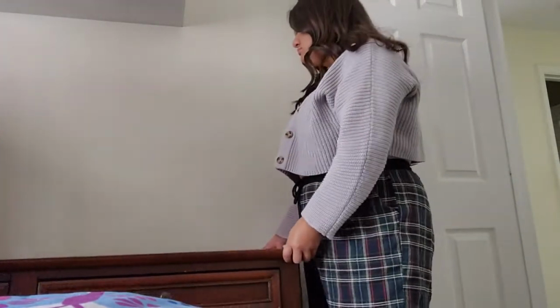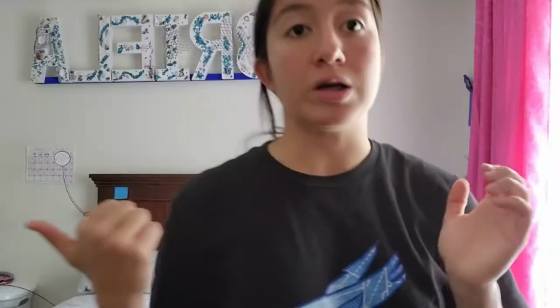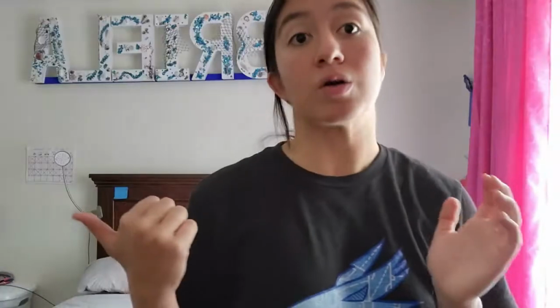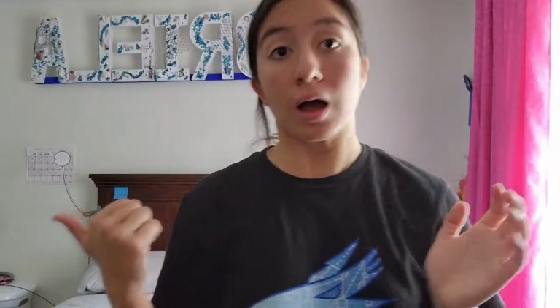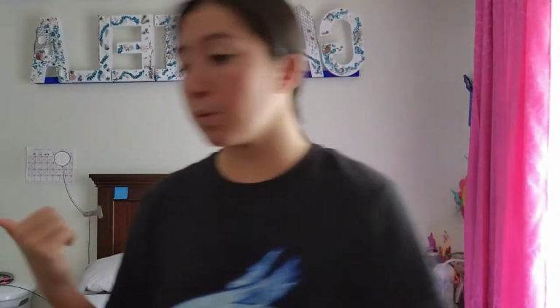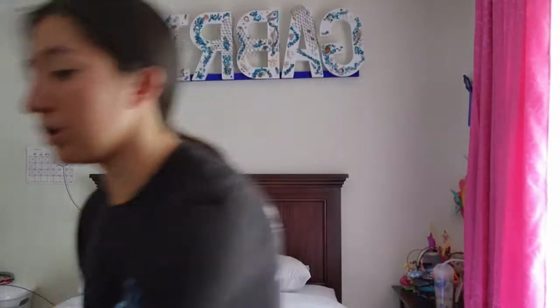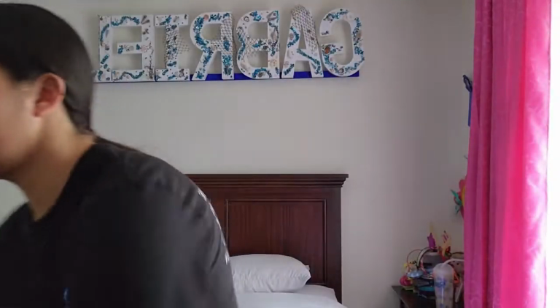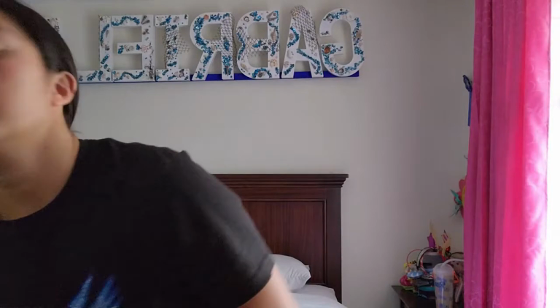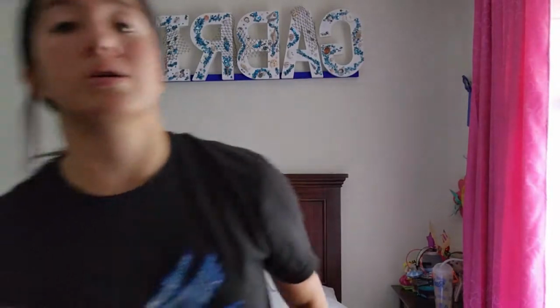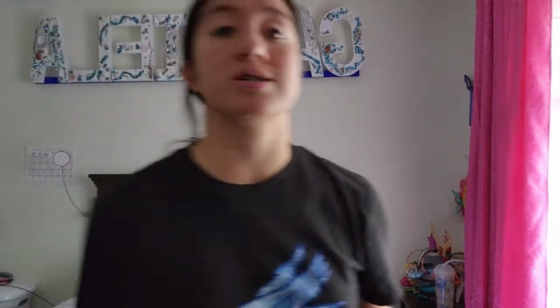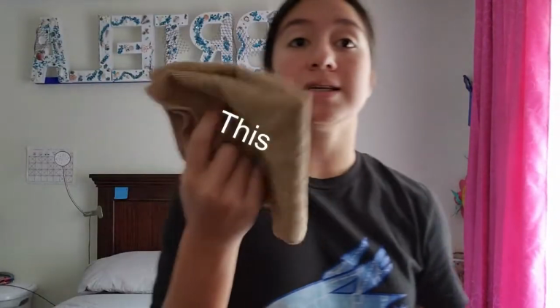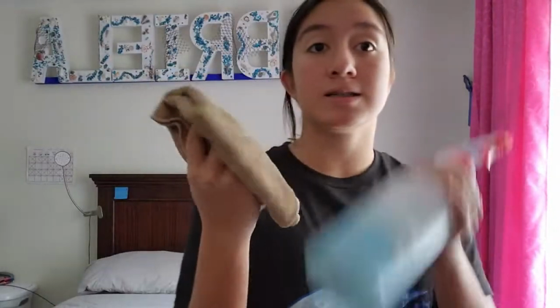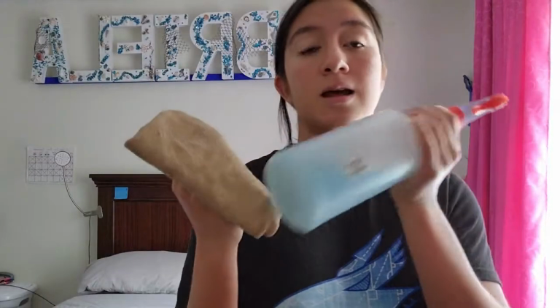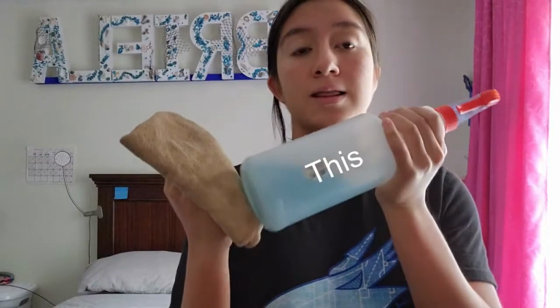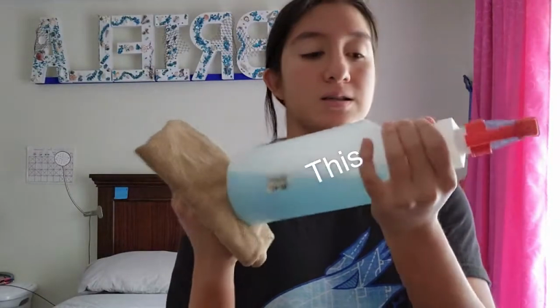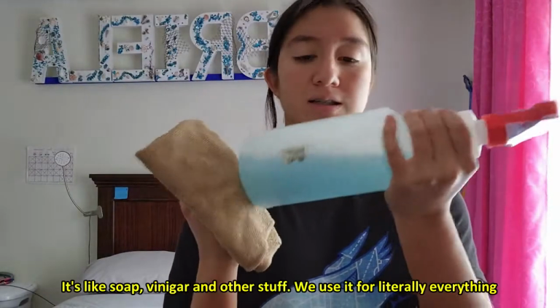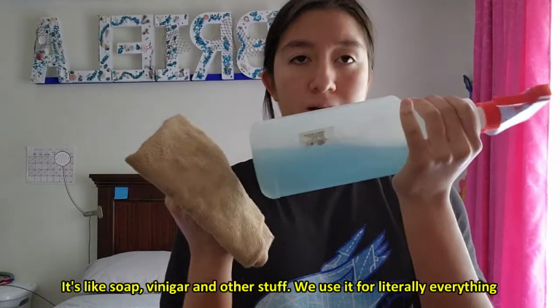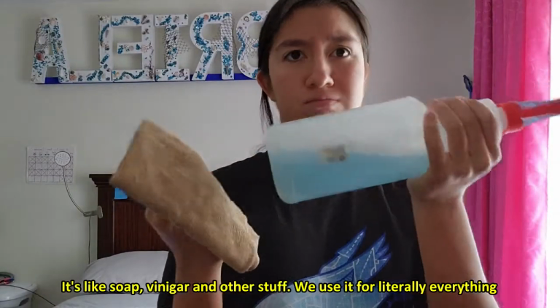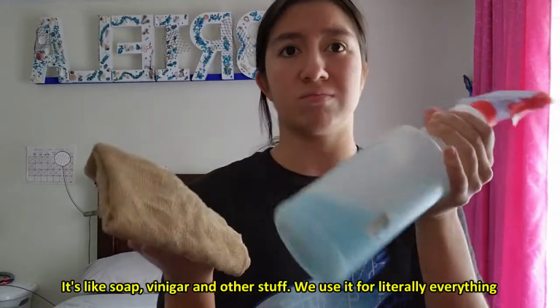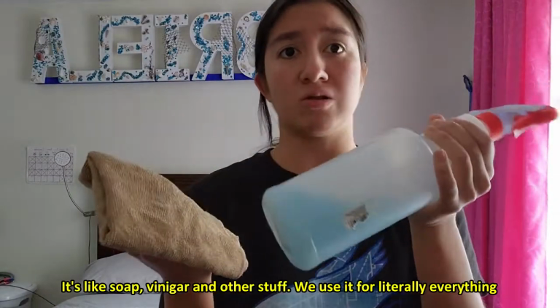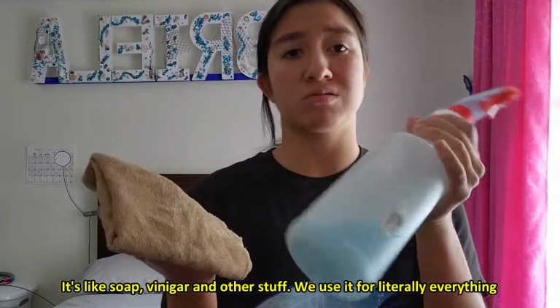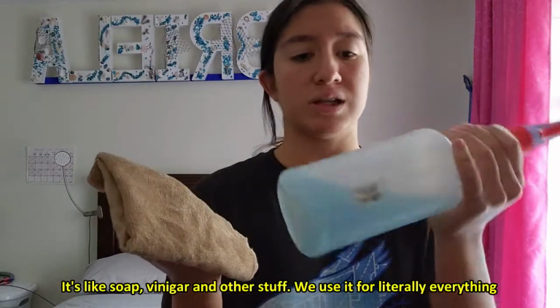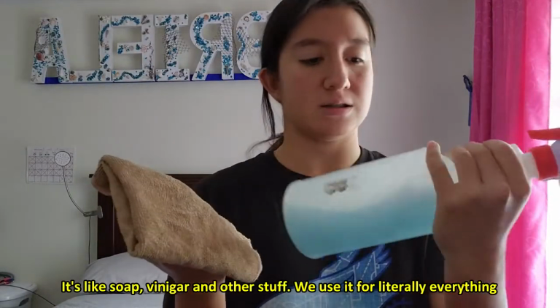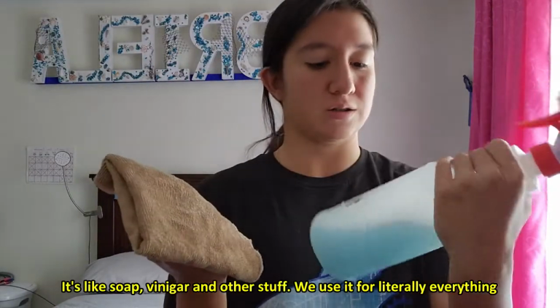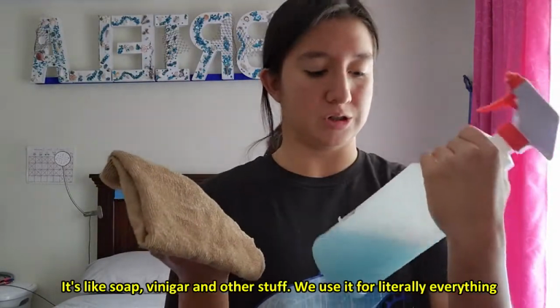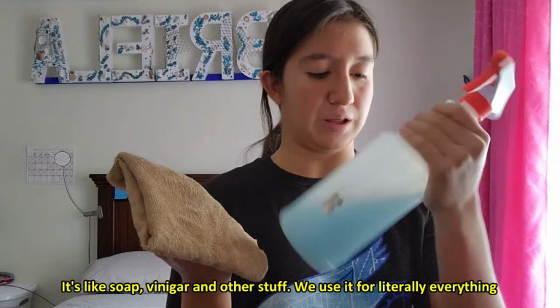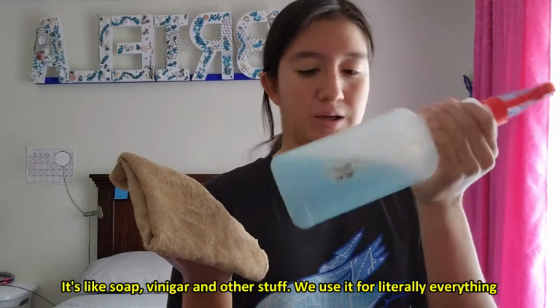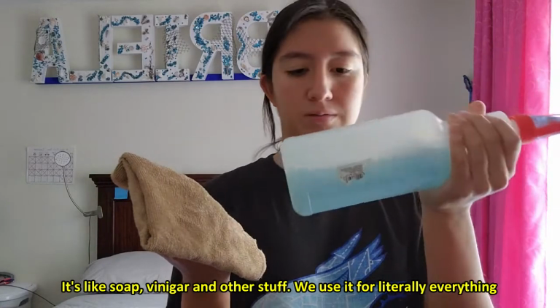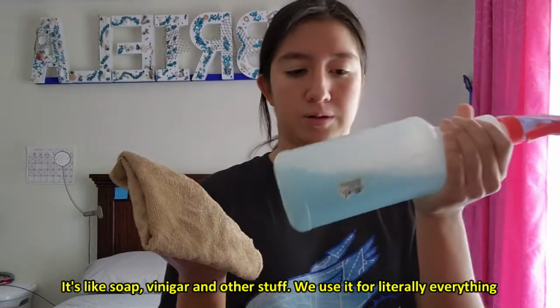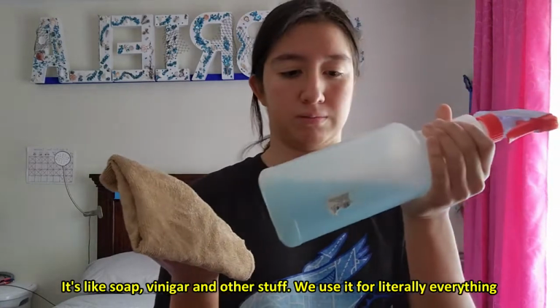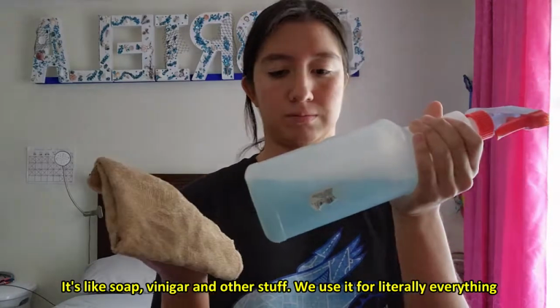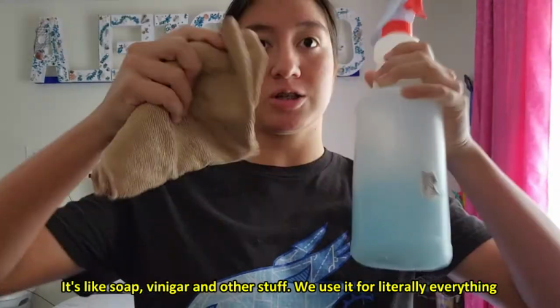I went to get this — this is our house cleaning solution and materials.